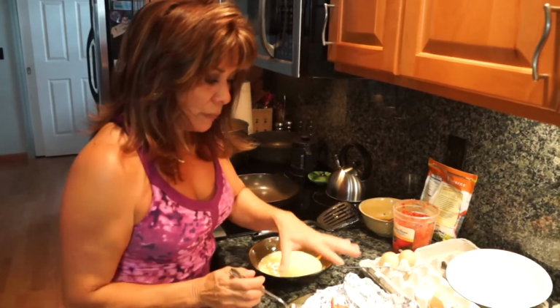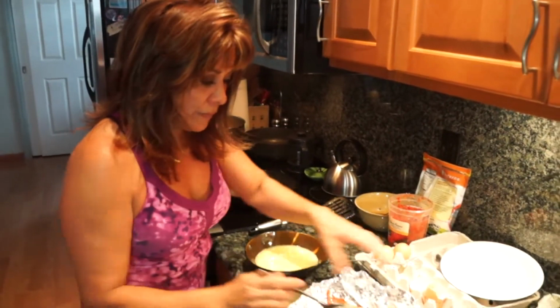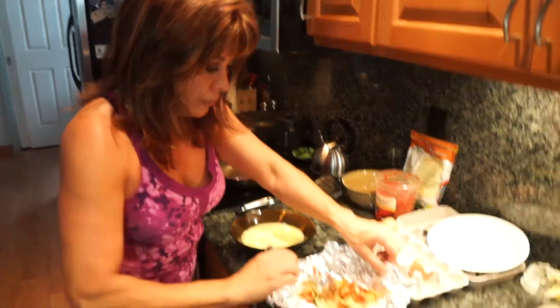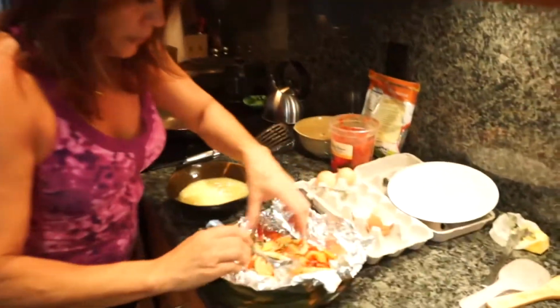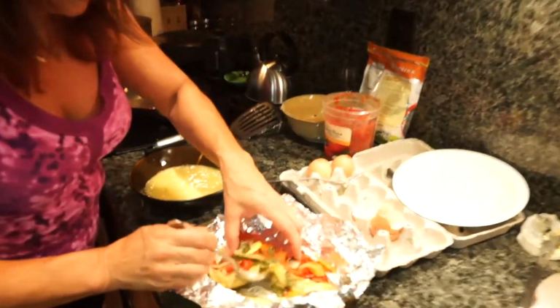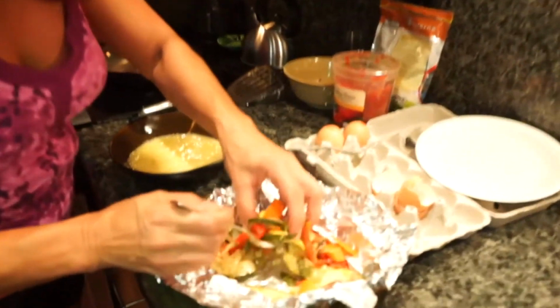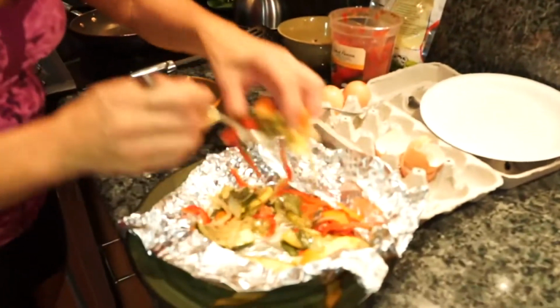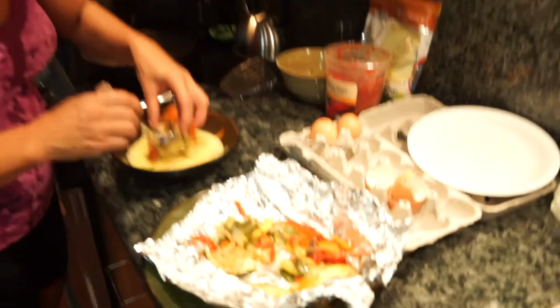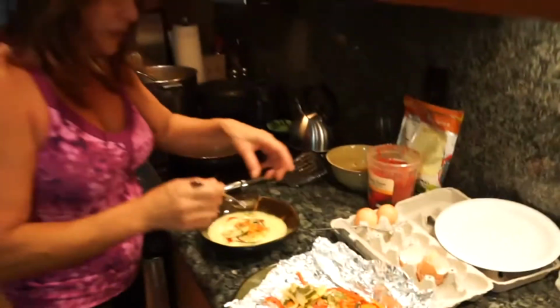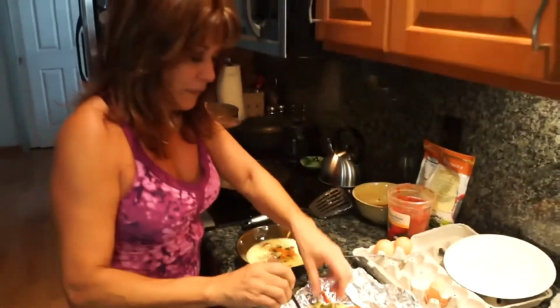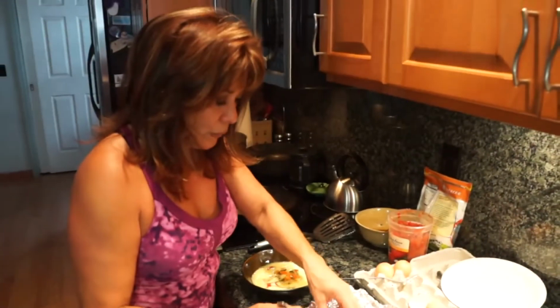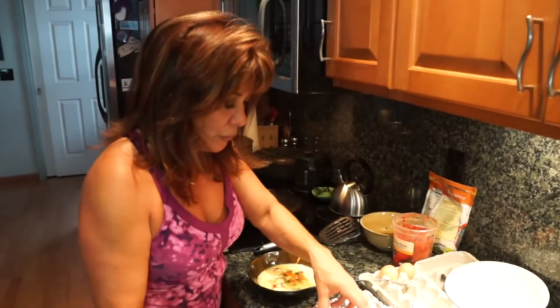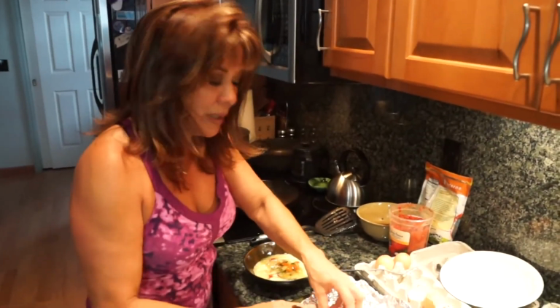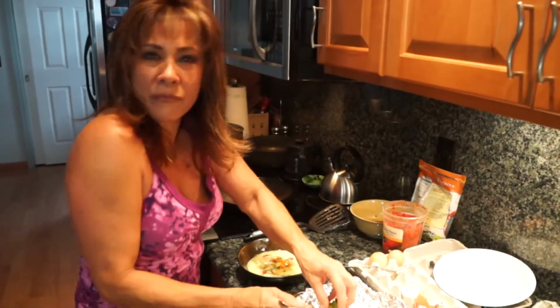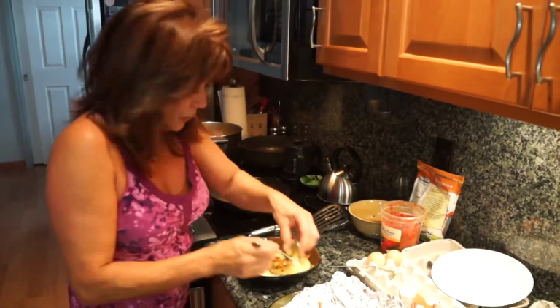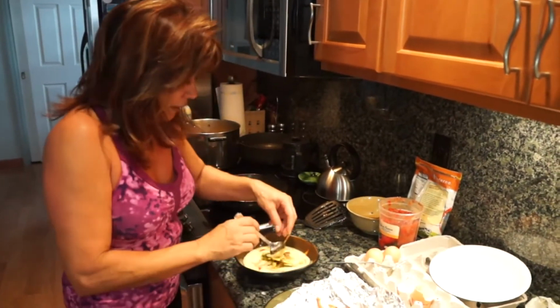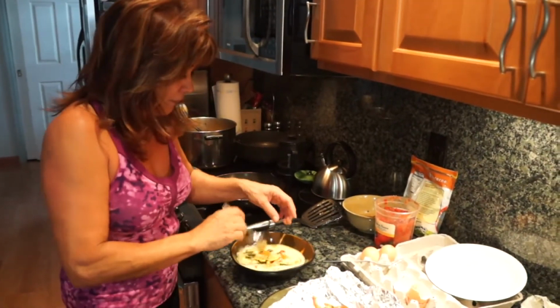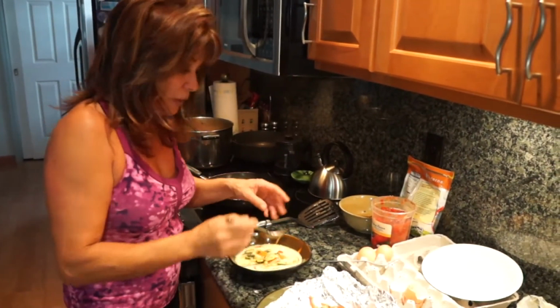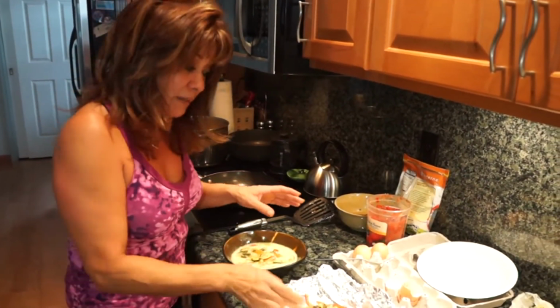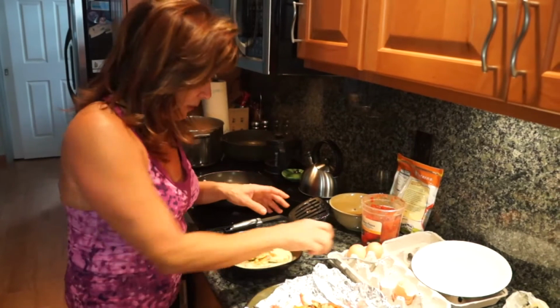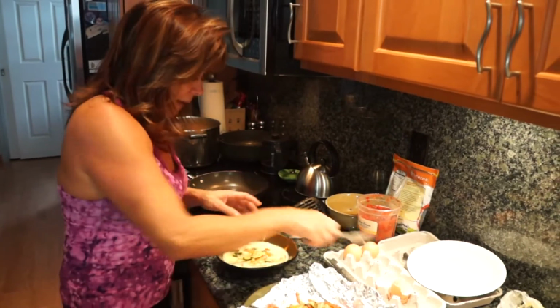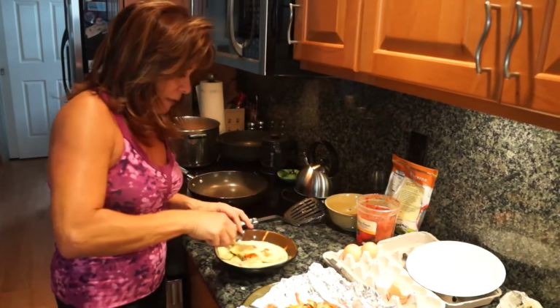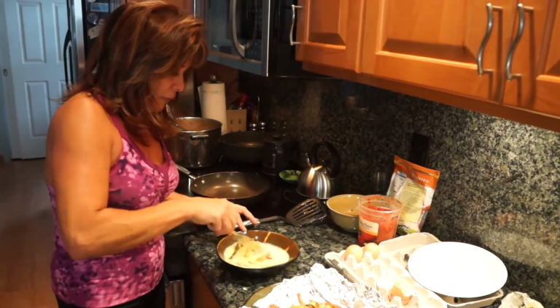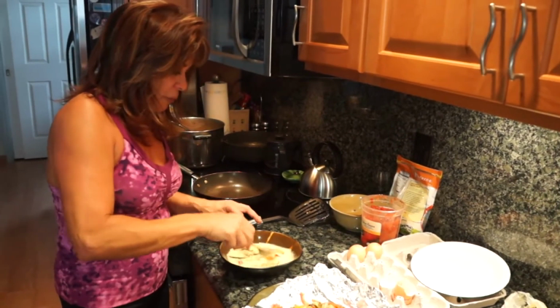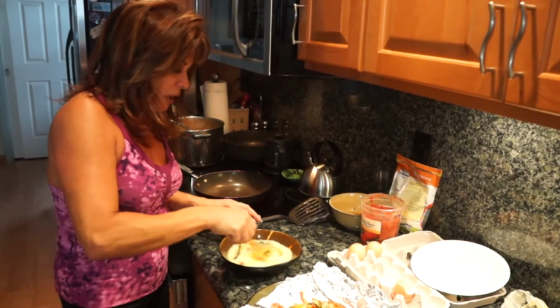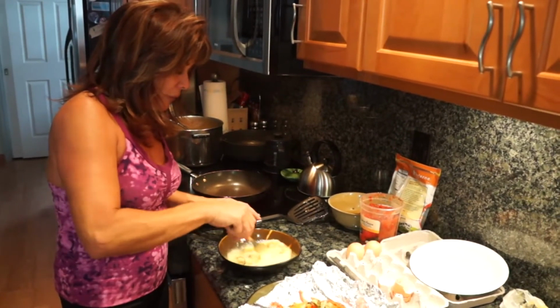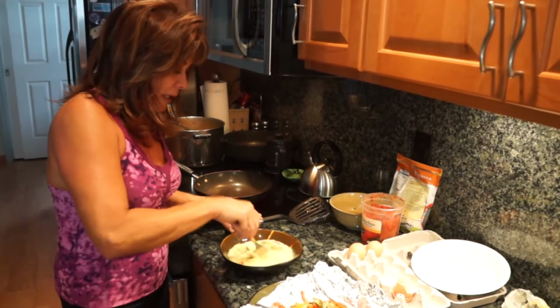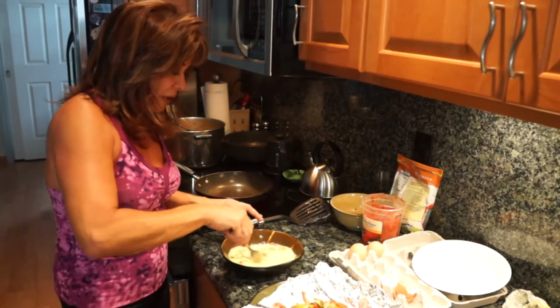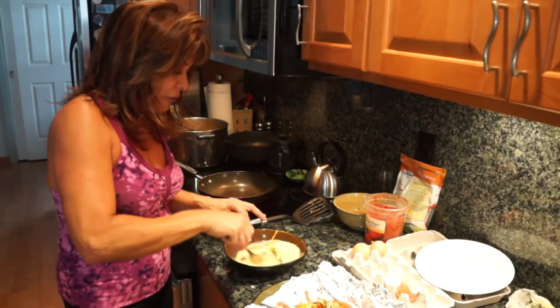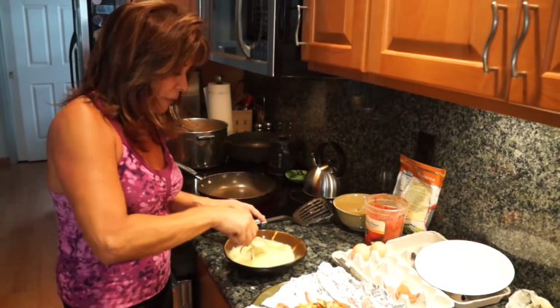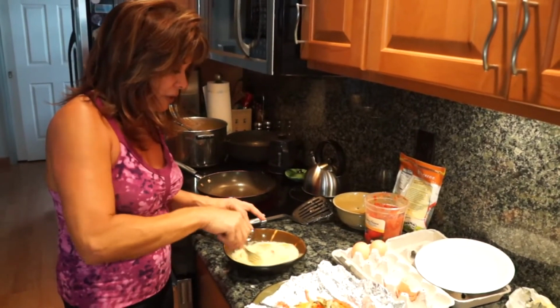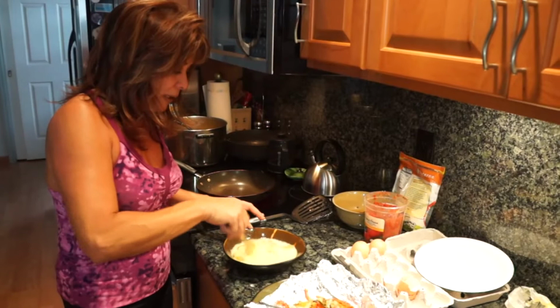I roast the vegetables and use them for all kinds of stuff. If you just roast a big batch of veggies, you can use it for soups, for omelettes, for all kinds of things — just store it in the fridge in a Tupperware container.